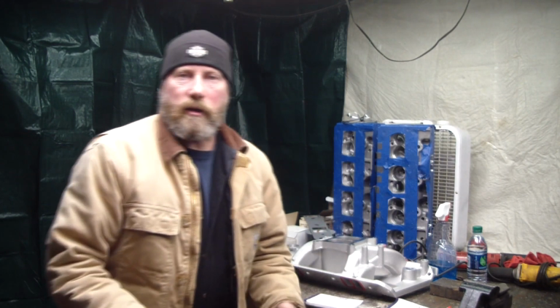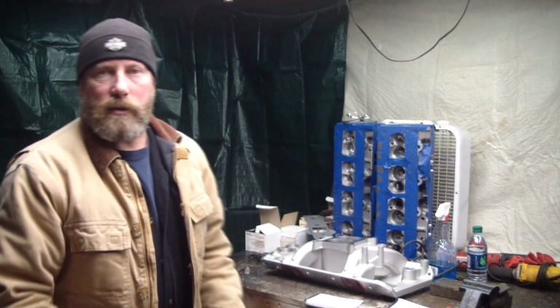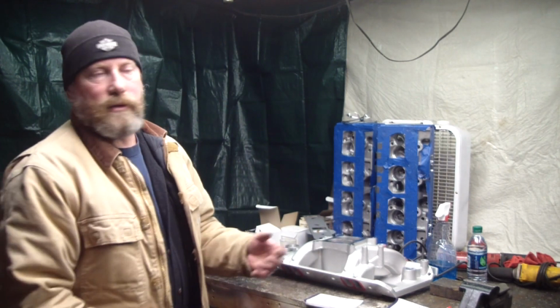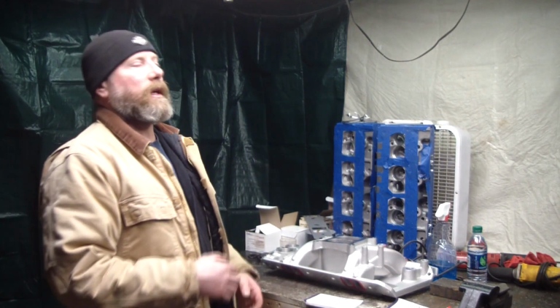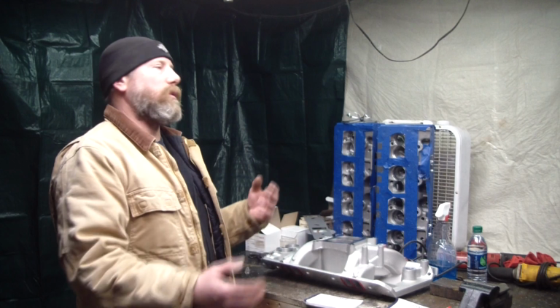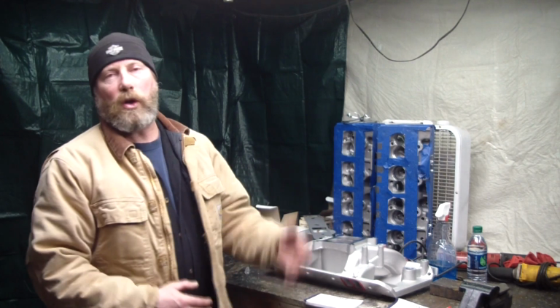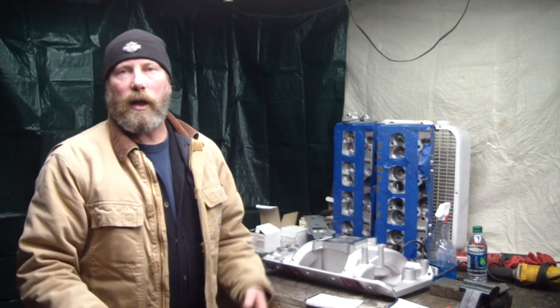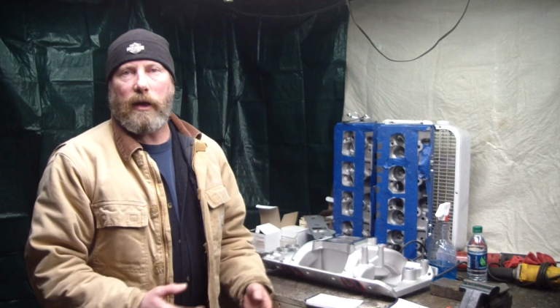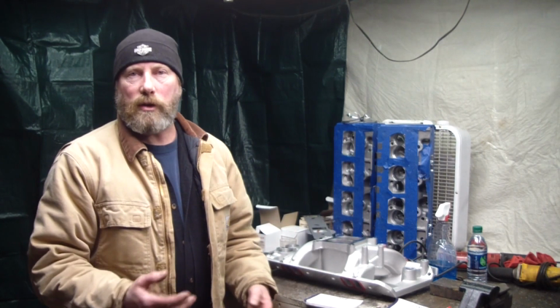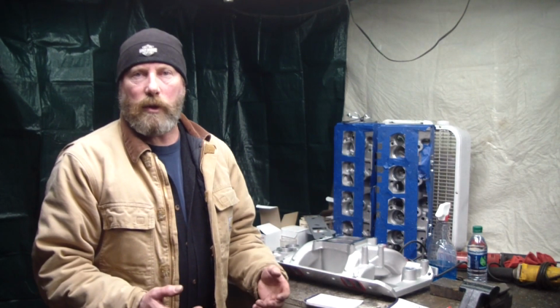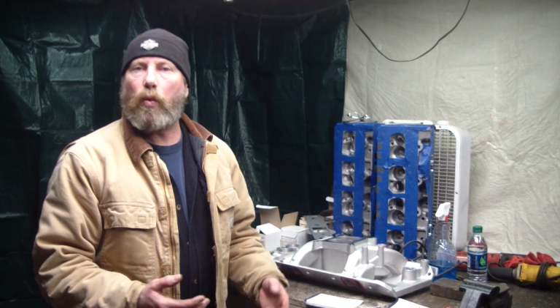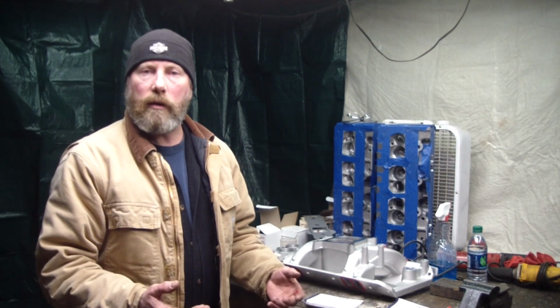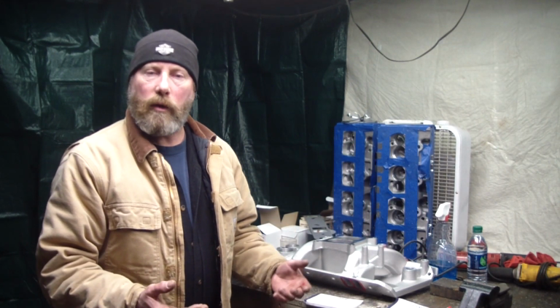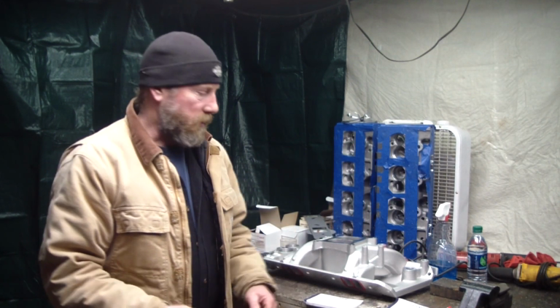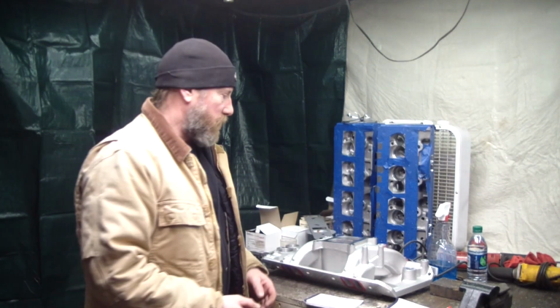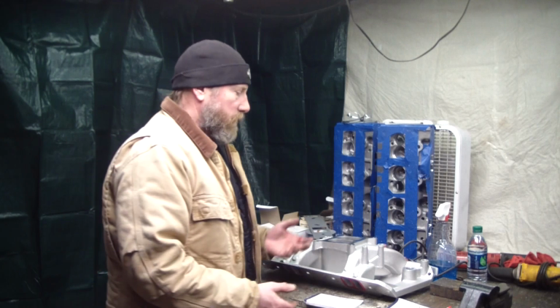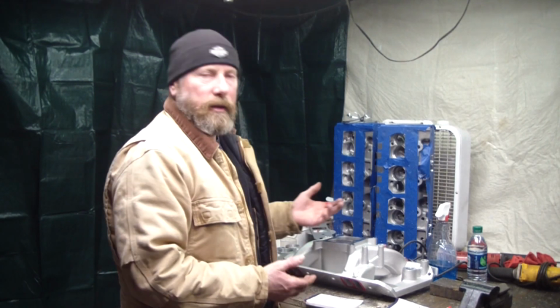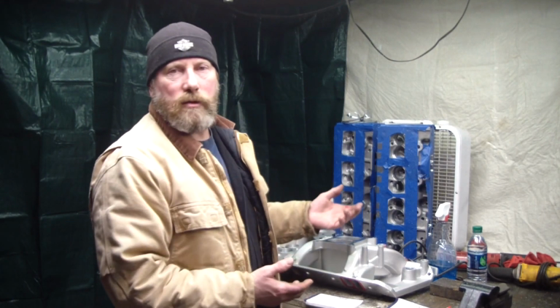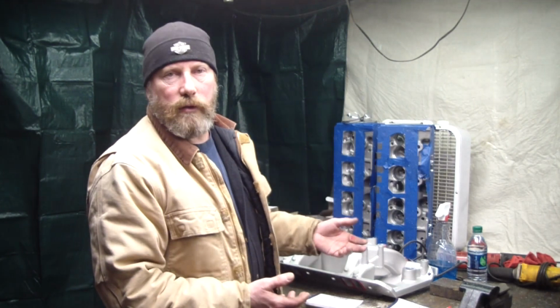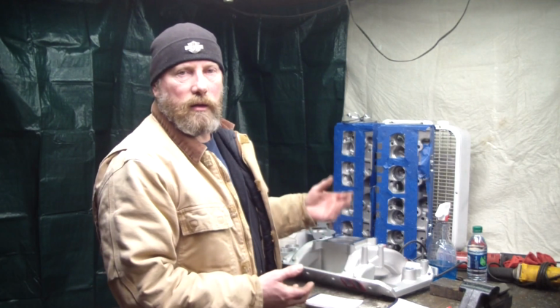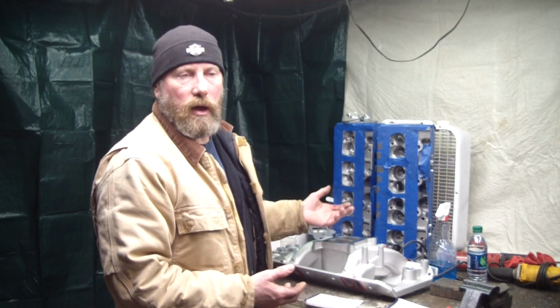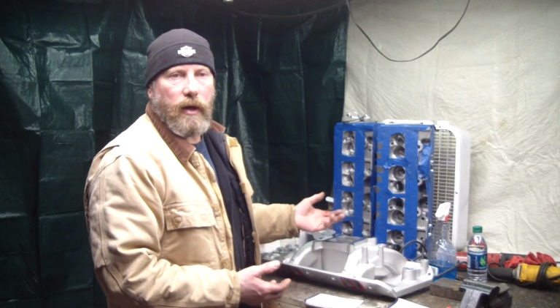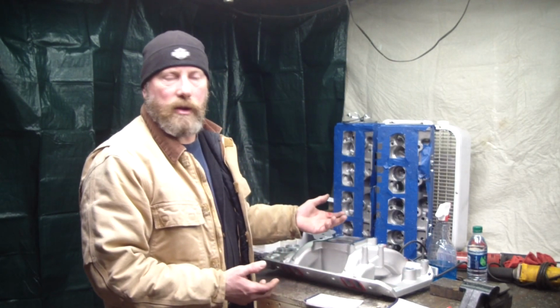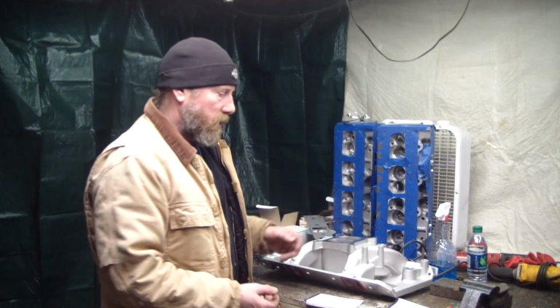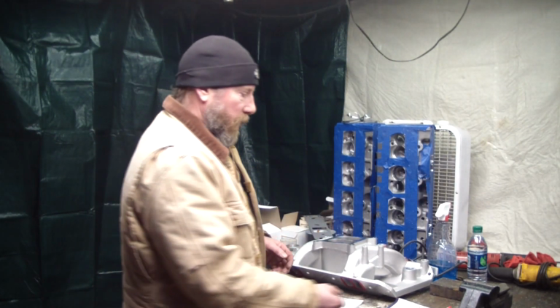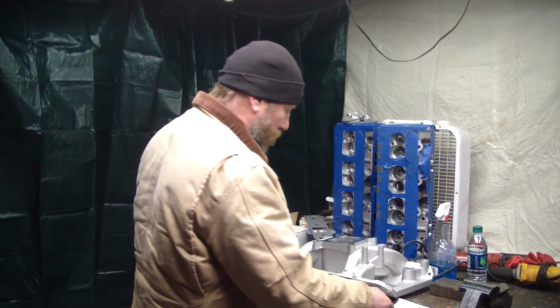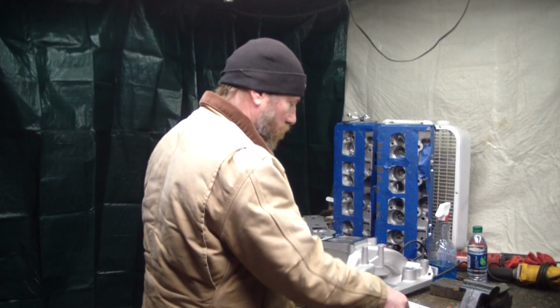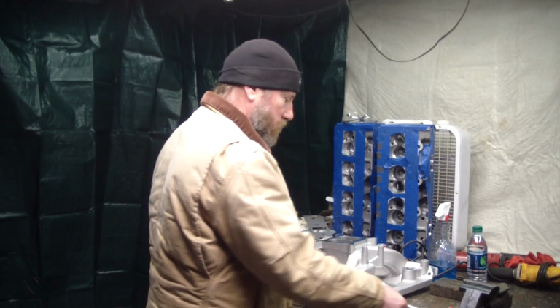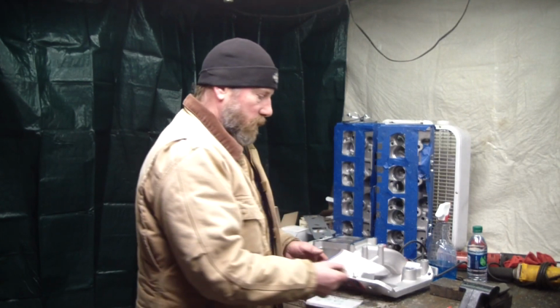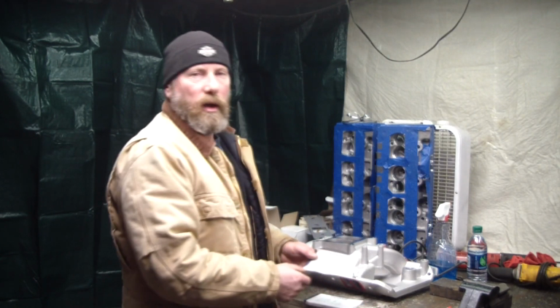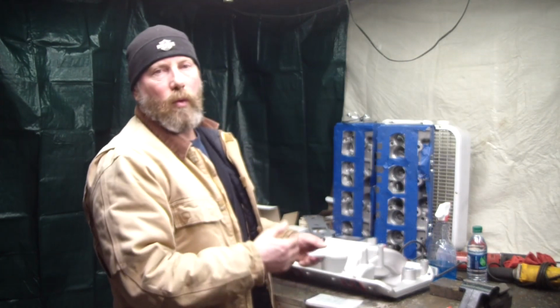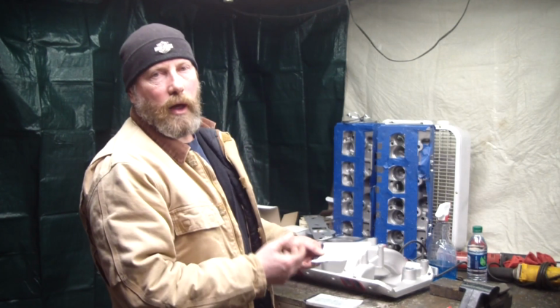A lot of times you've got to learn what's going on inside an engine to even realize why that would happen. On this Chevy and AMC, they have a firing order of 1, 8, 4, 3, 6, 5, 7, 2.